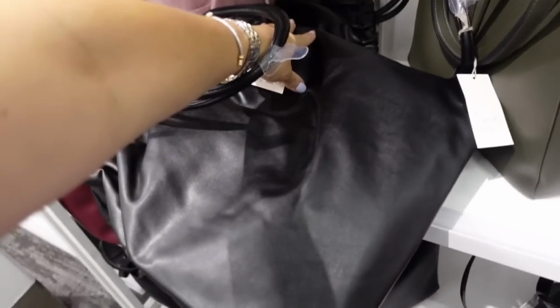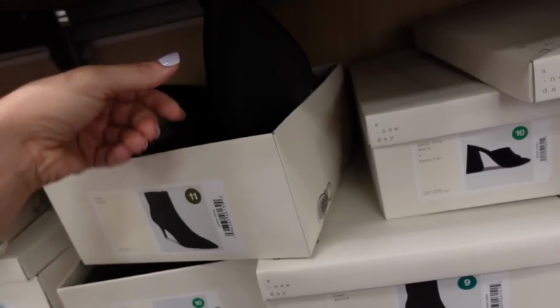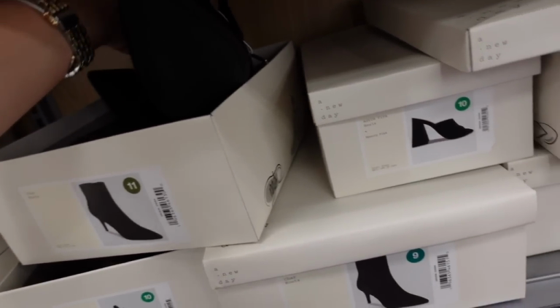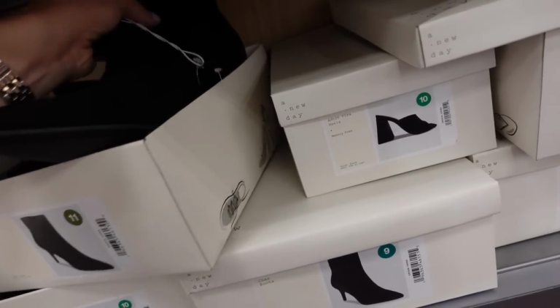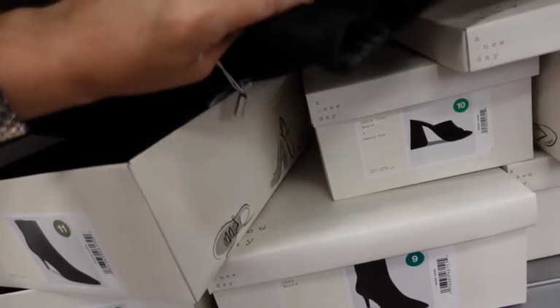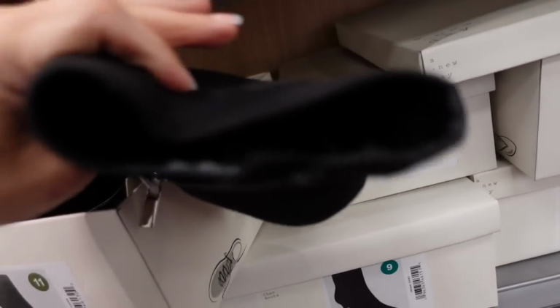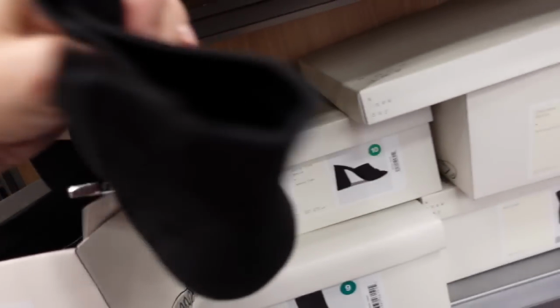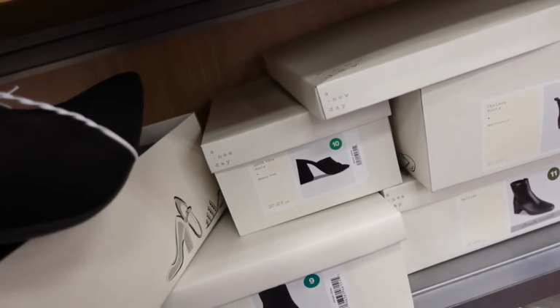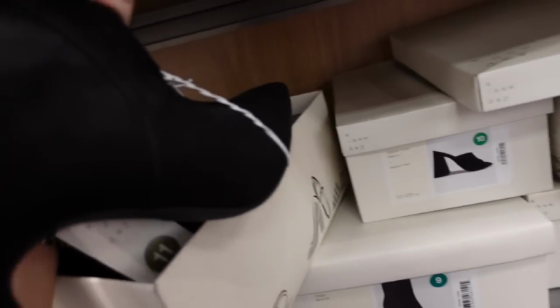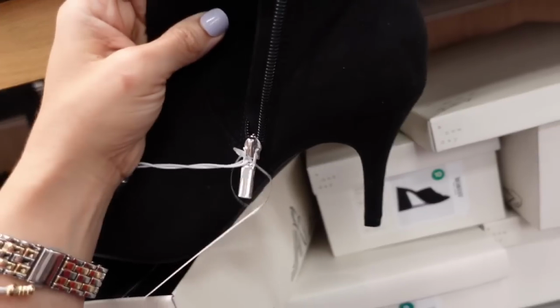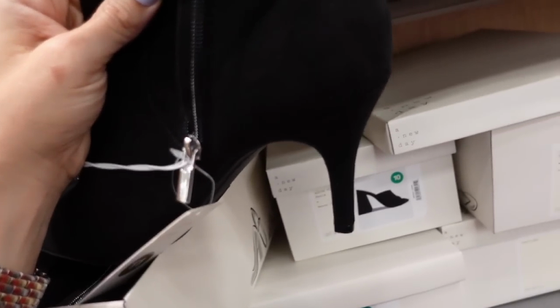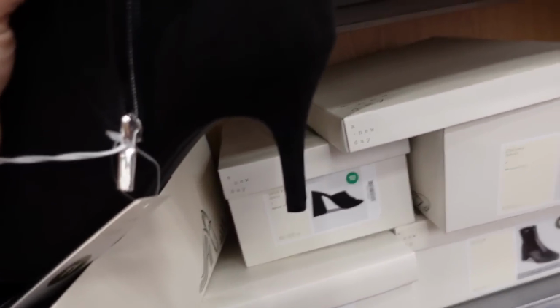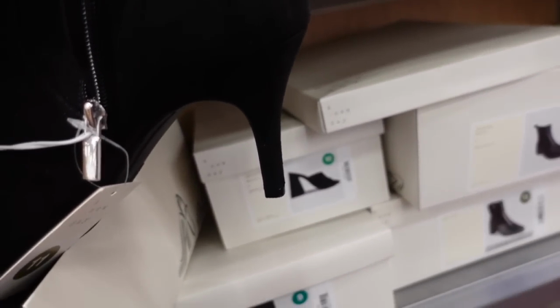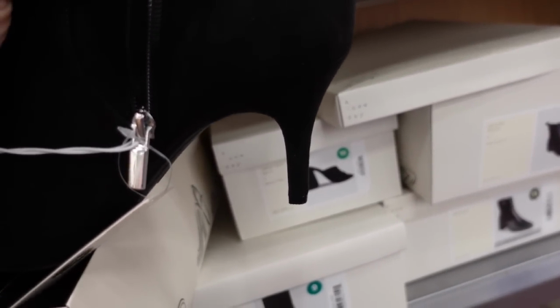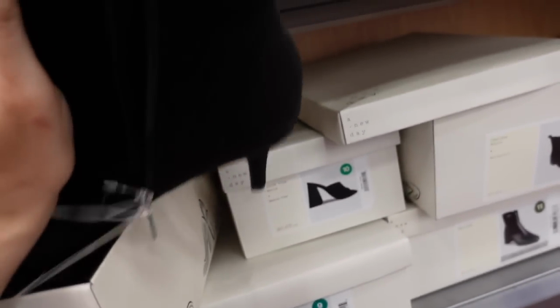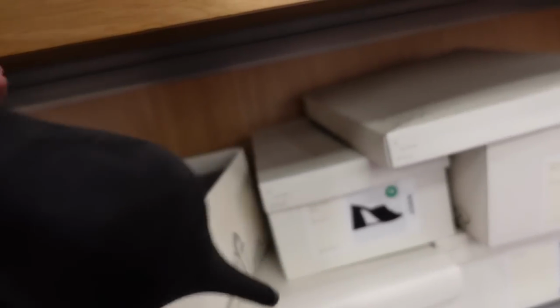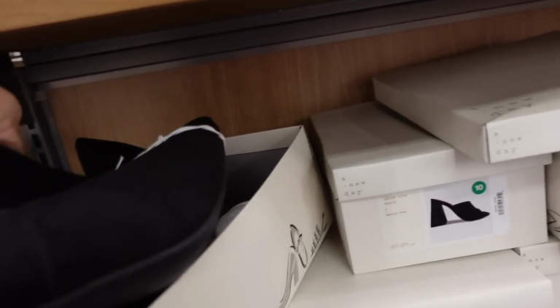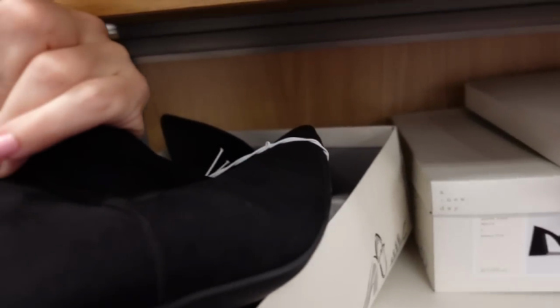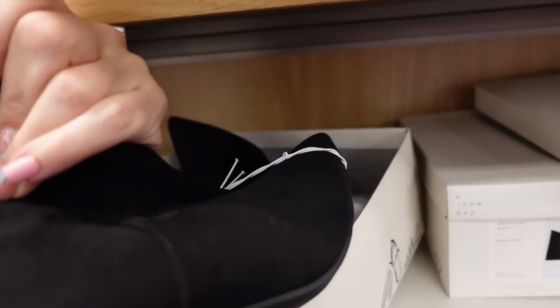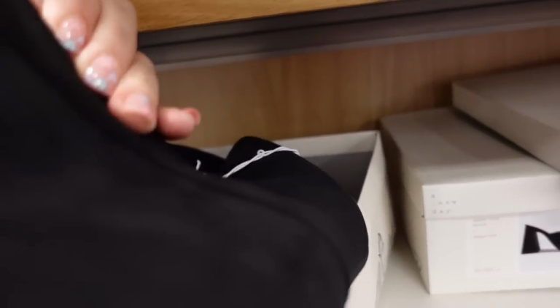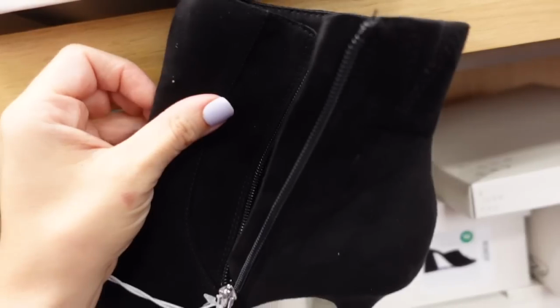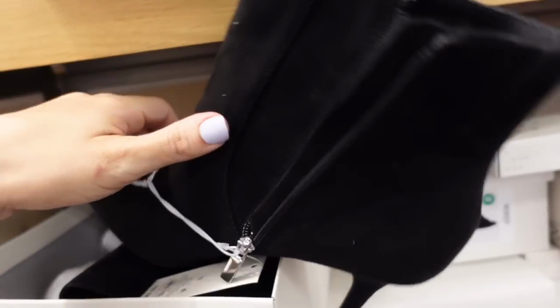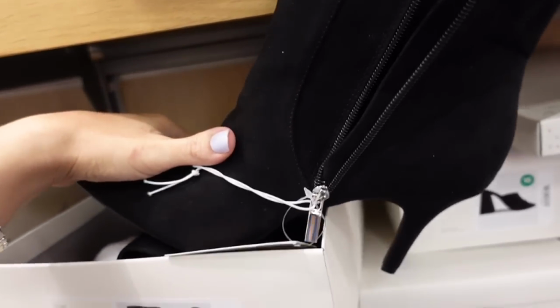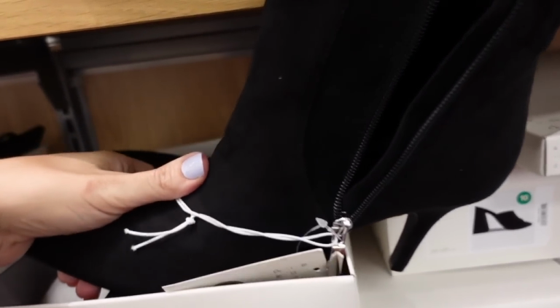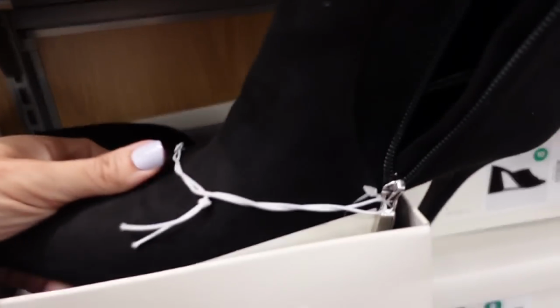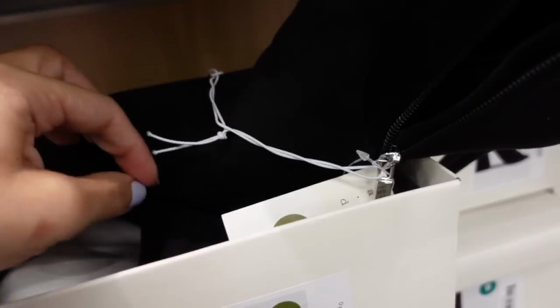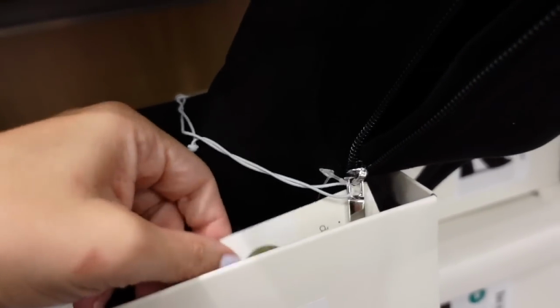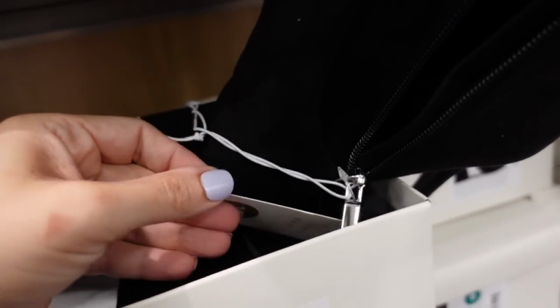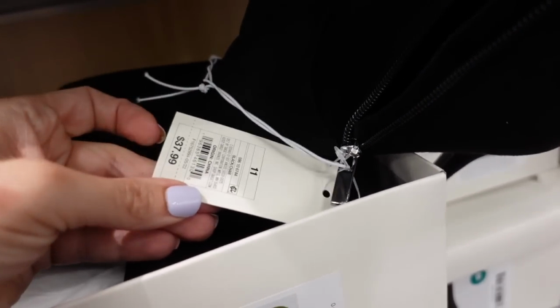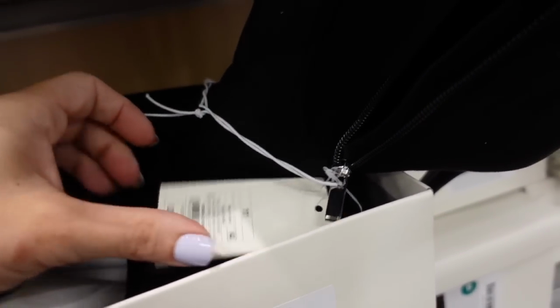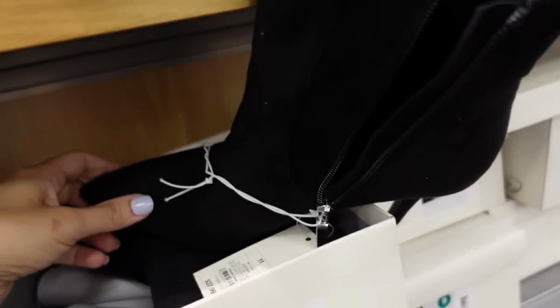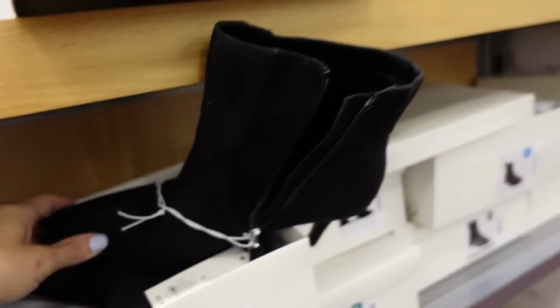New pointy boots from A New Day — these are faux suede material with a perfect heel height, not too small and not too high, with a zipper on the side. They're going to be $37.99.